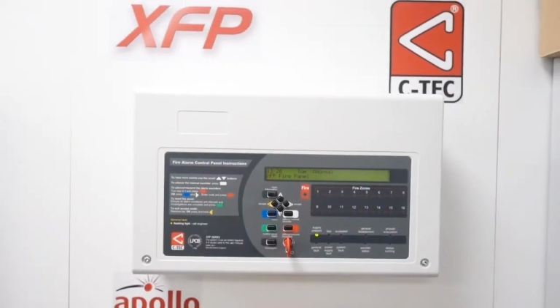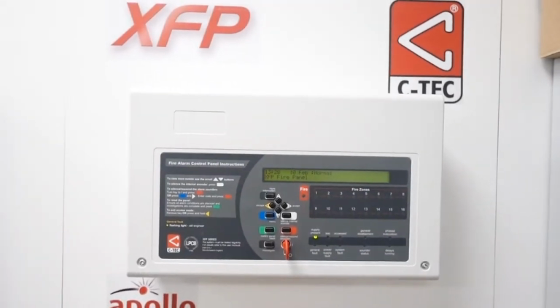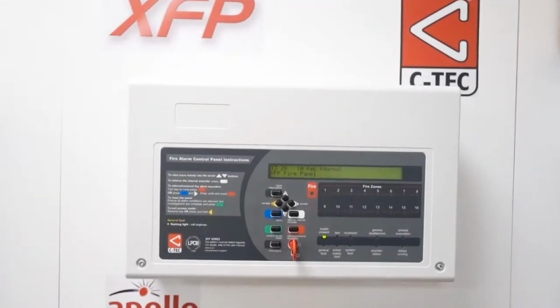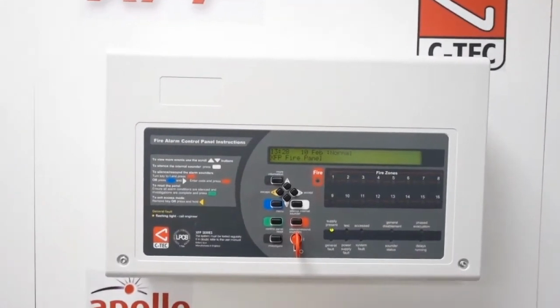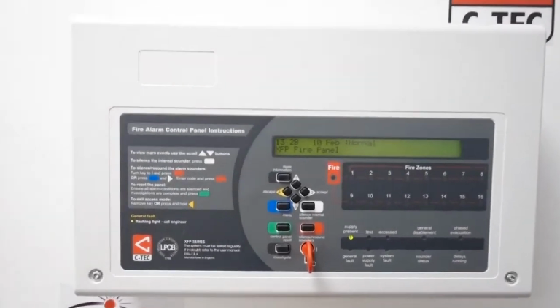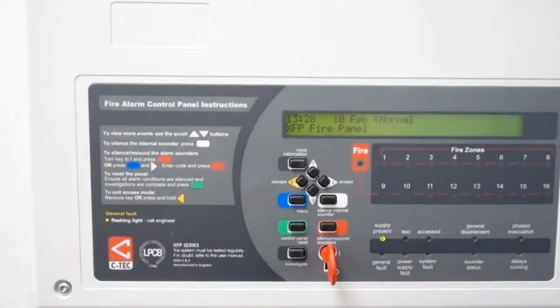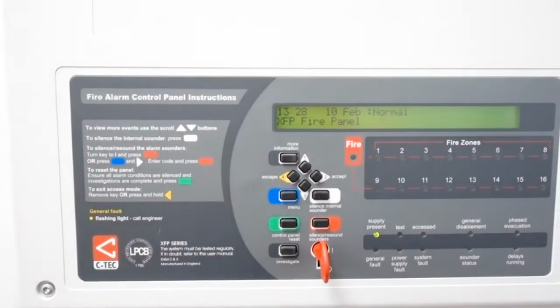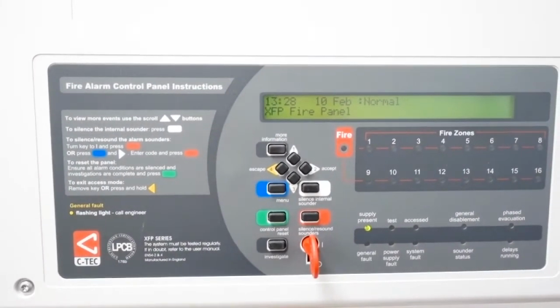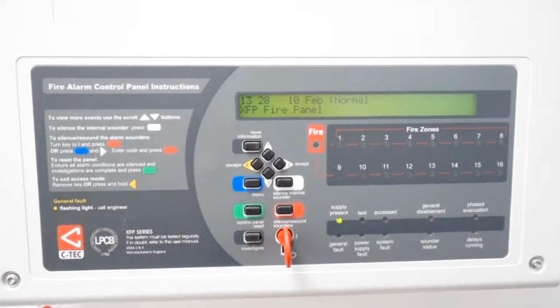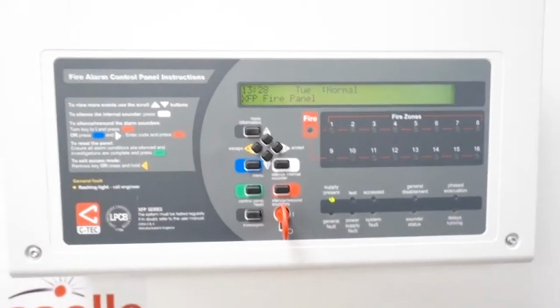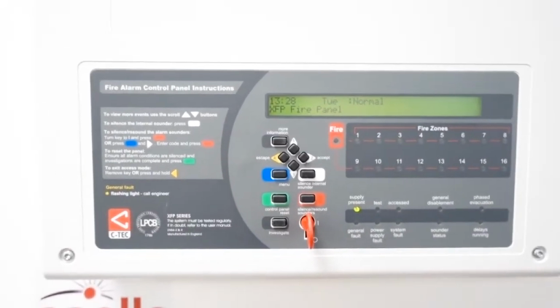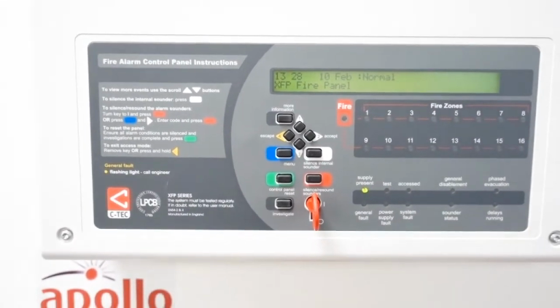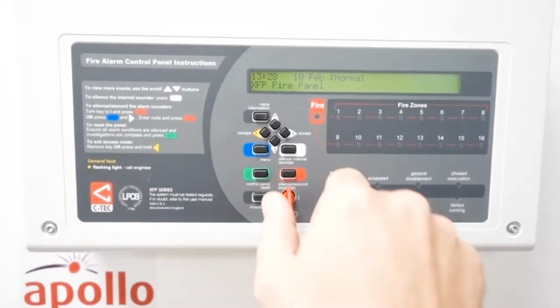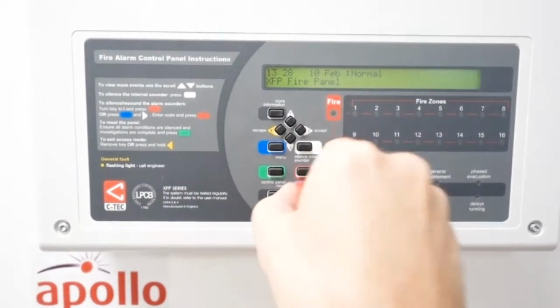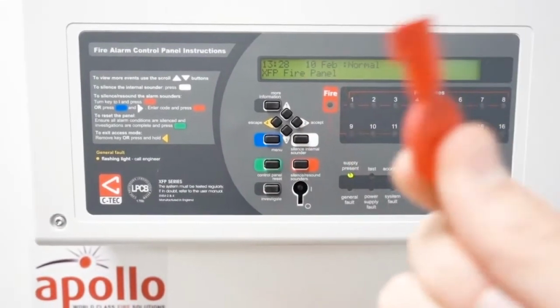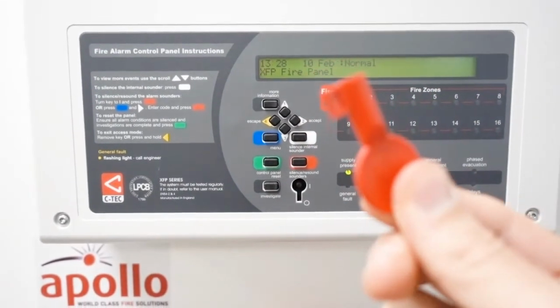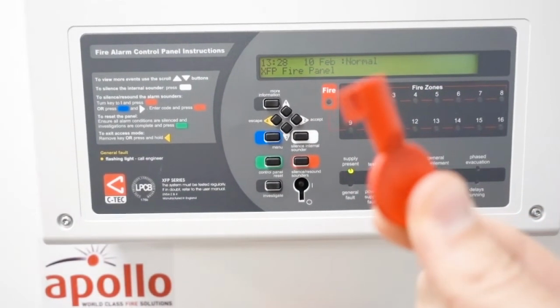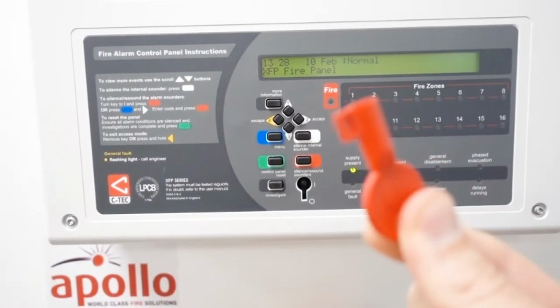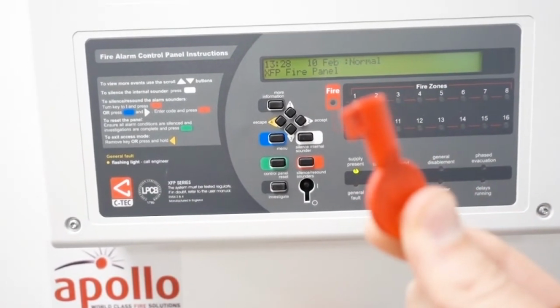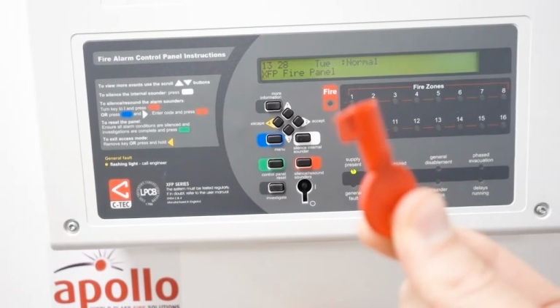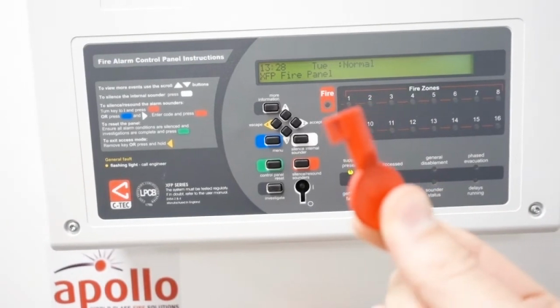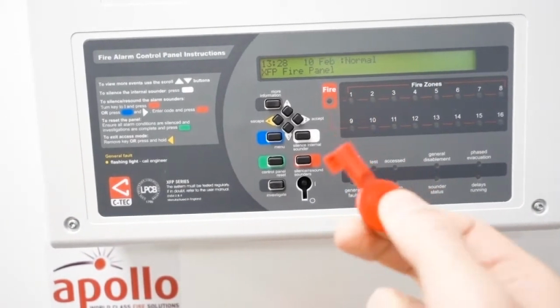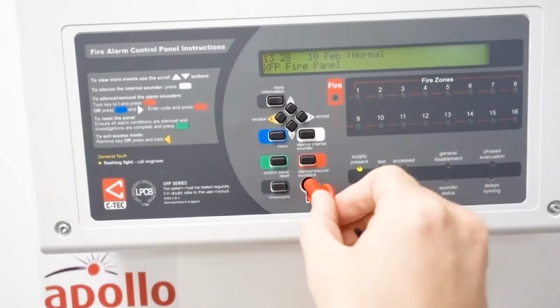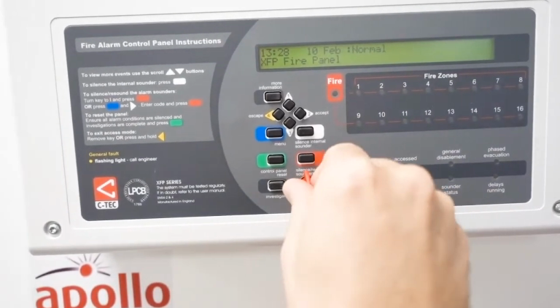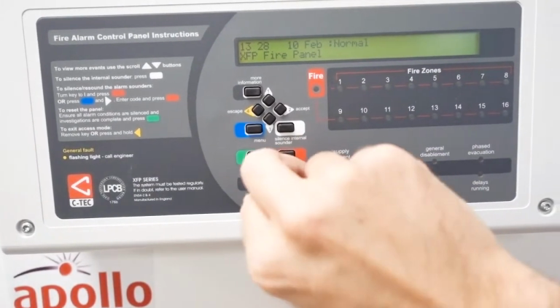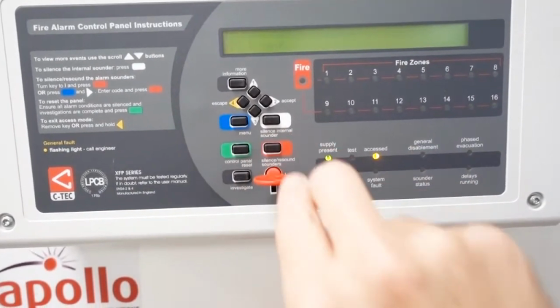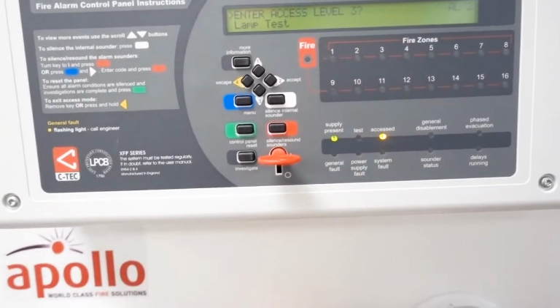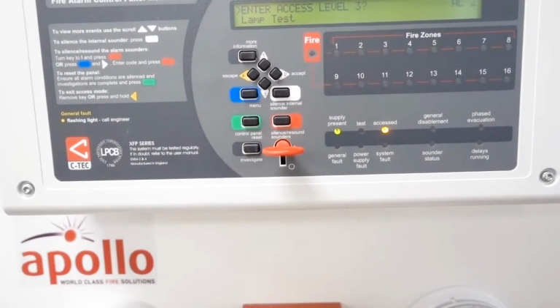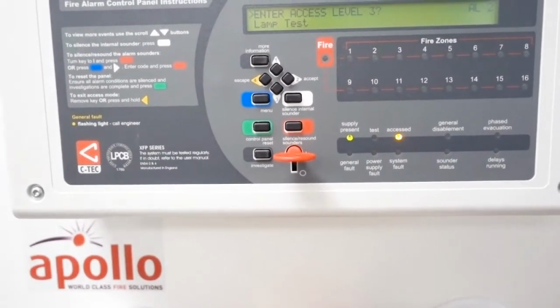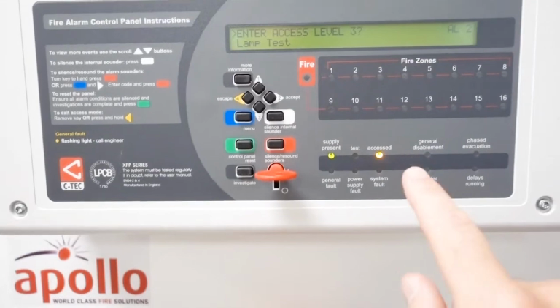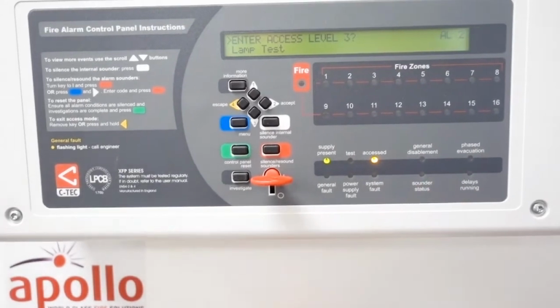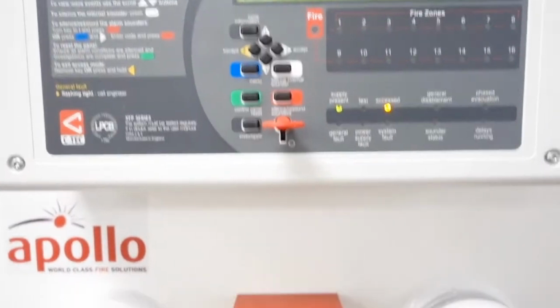This is the CTEK XFP series addressable system. Before we do anything we need to make sure that we've got this key for the panel. You can have a code but I'm using a key, and you just turn that into that position so it goes to access mode.